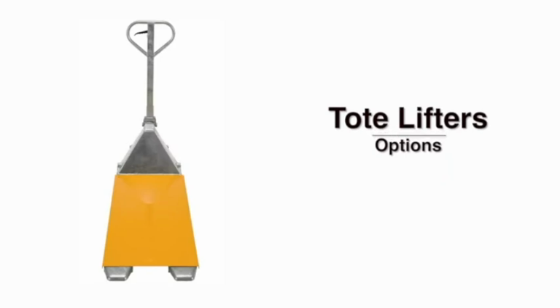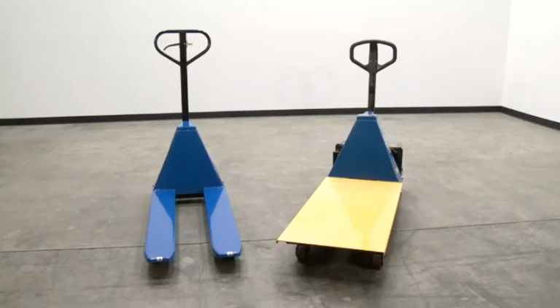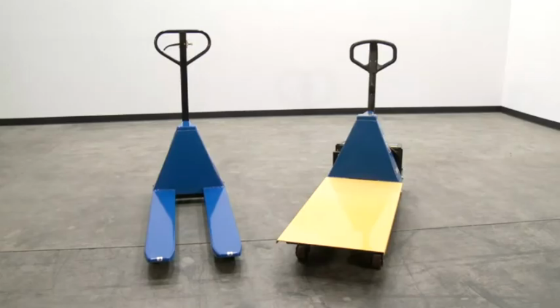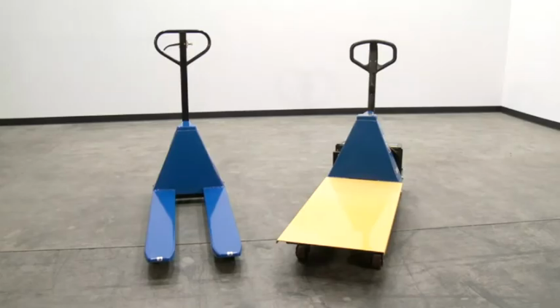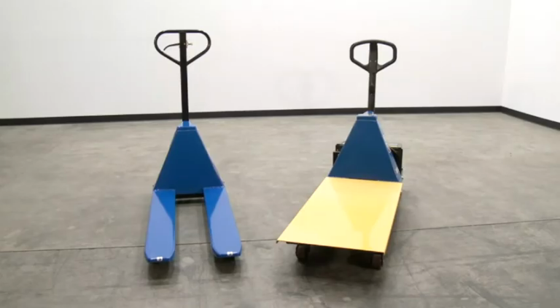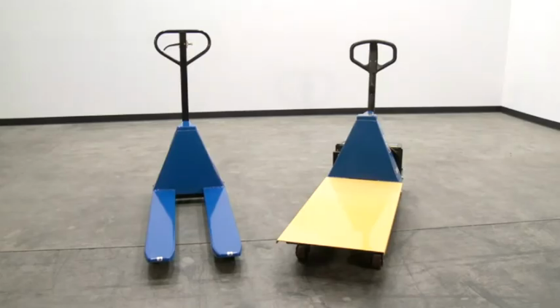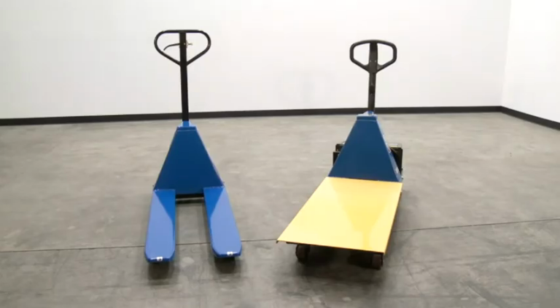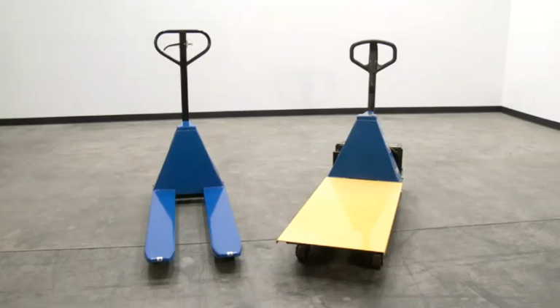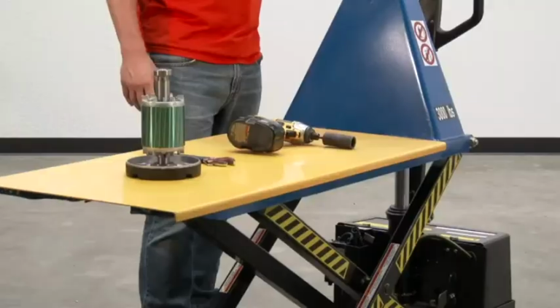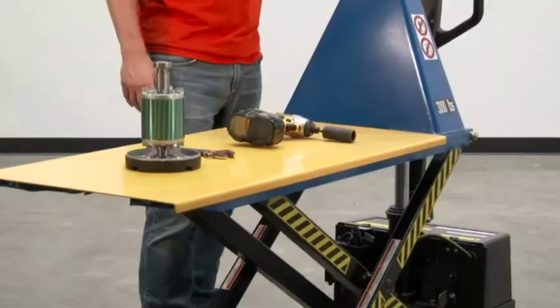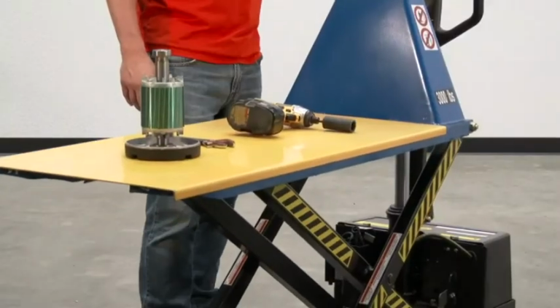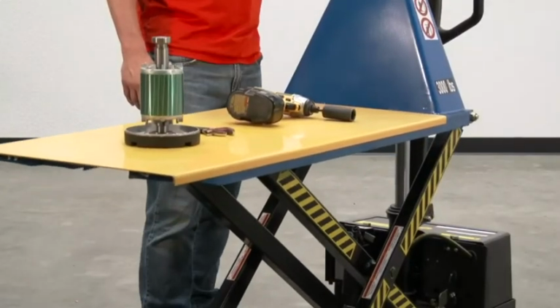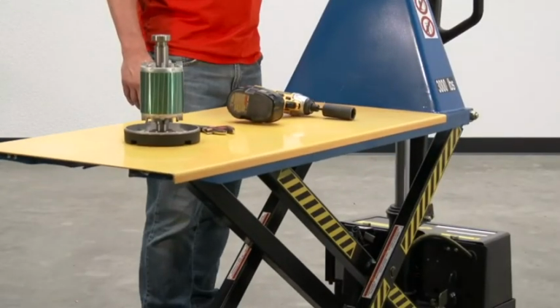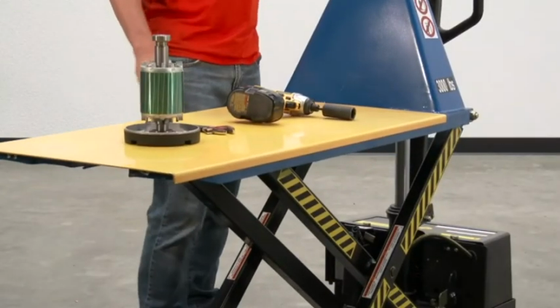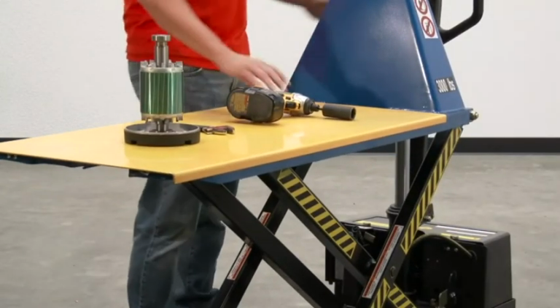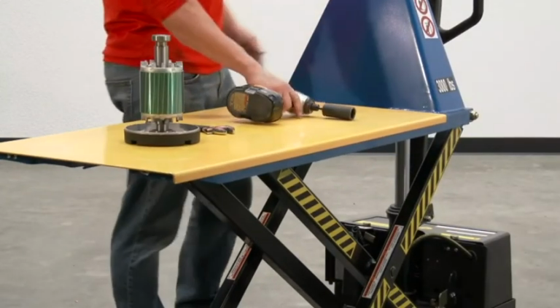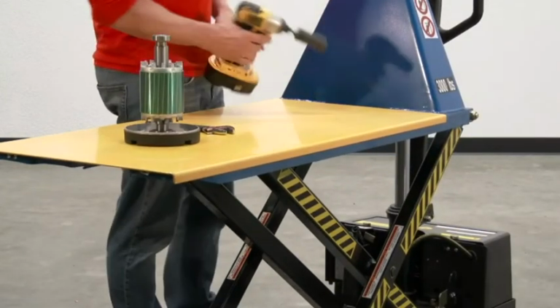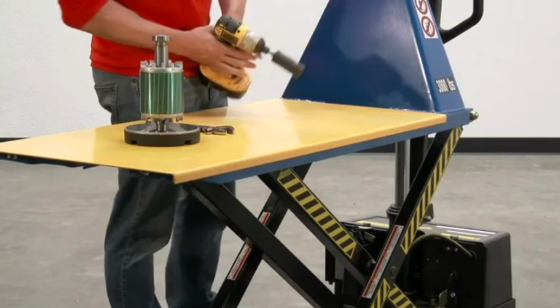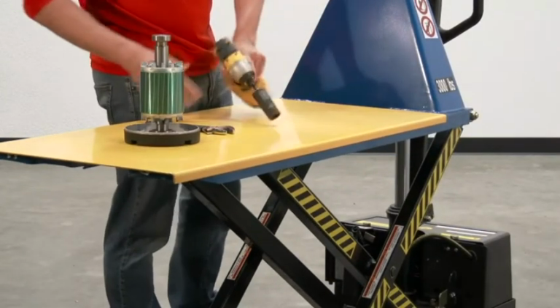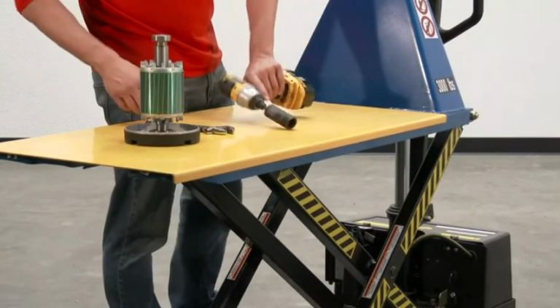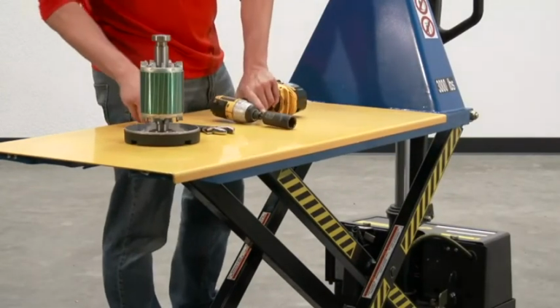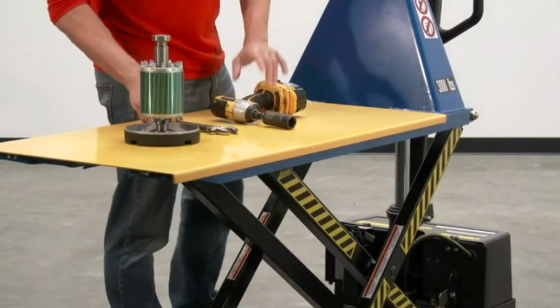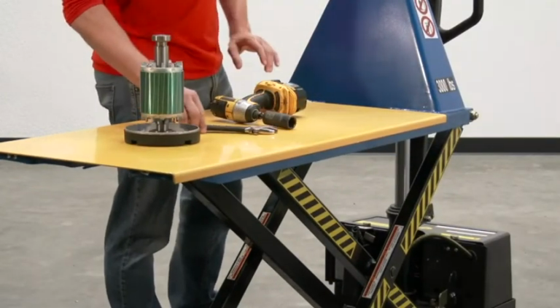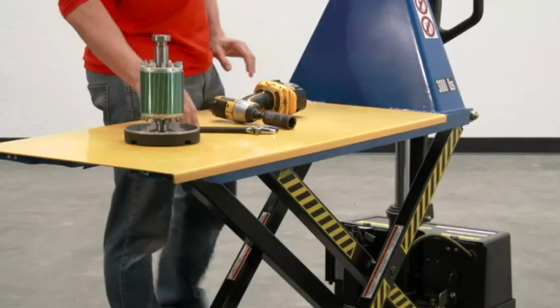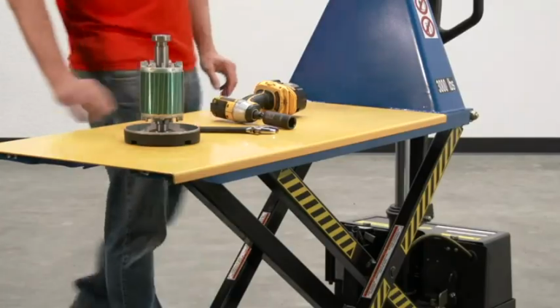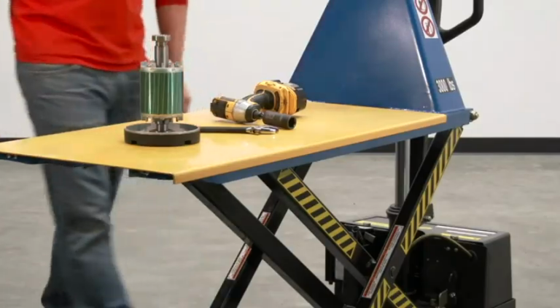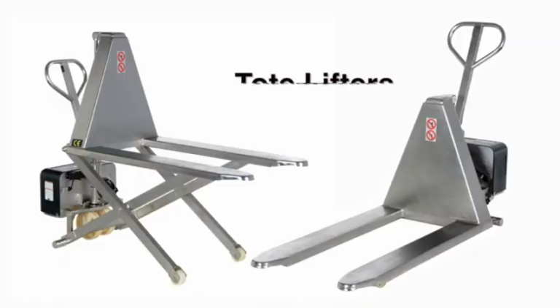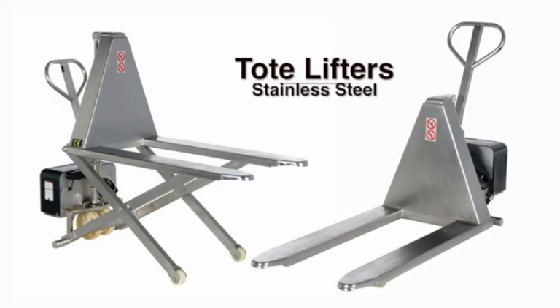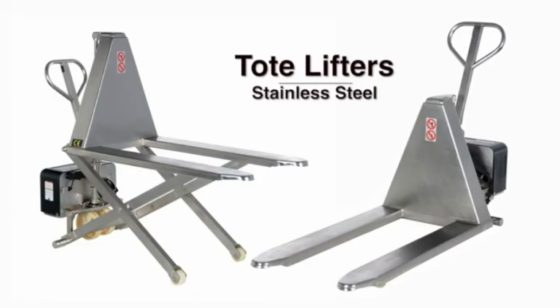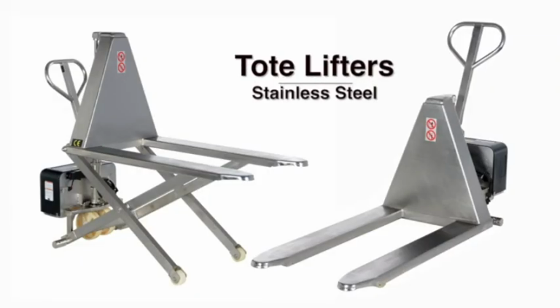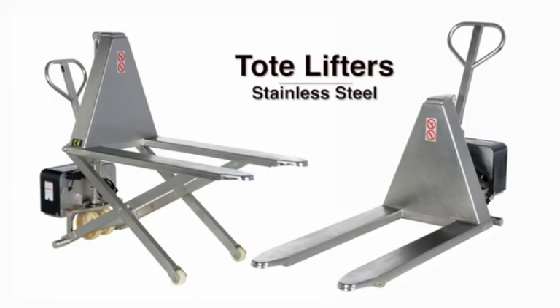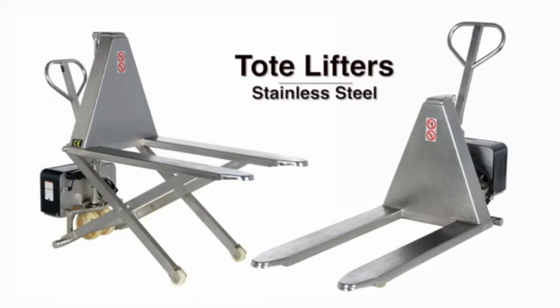Tote lifter options include a removable solid platform deck that fits over the forks, where a worker can set up a temporary workstation or carry non-palletized loads. These units also come in stainless steel.